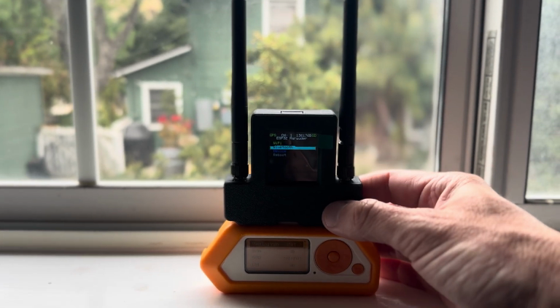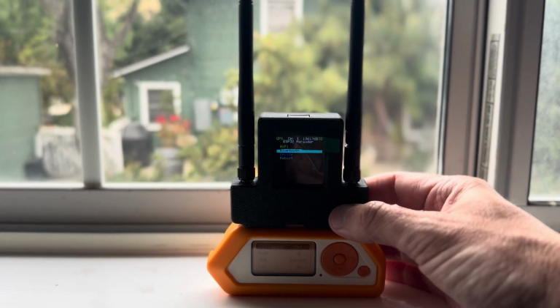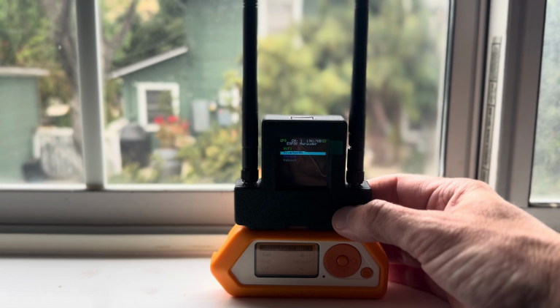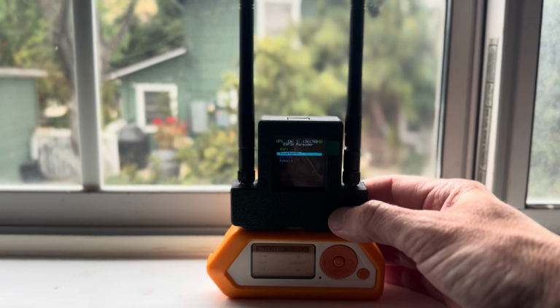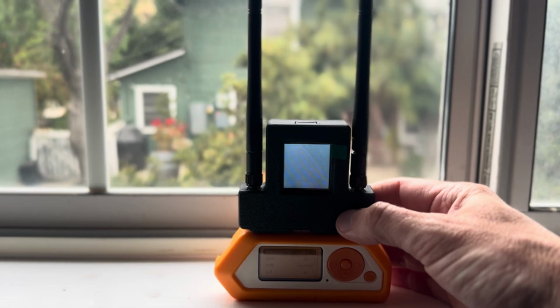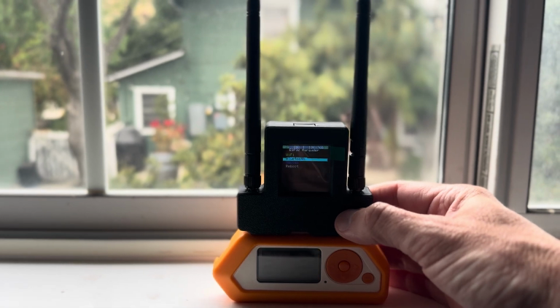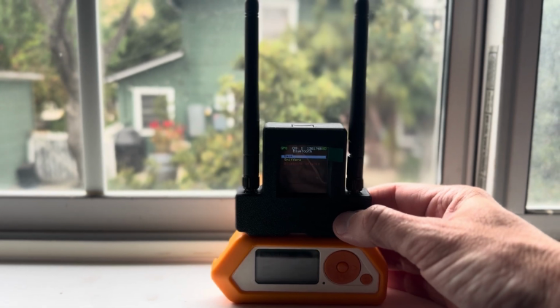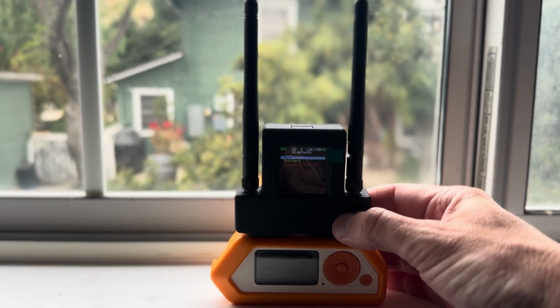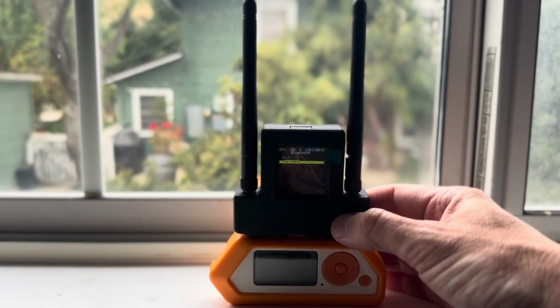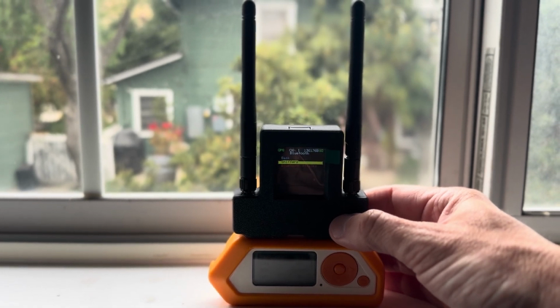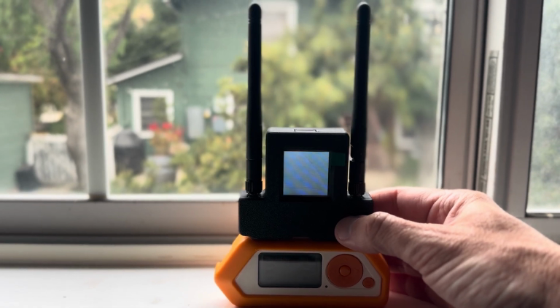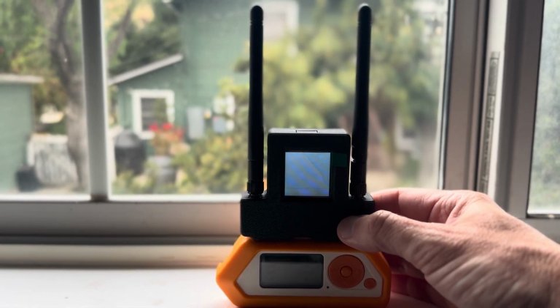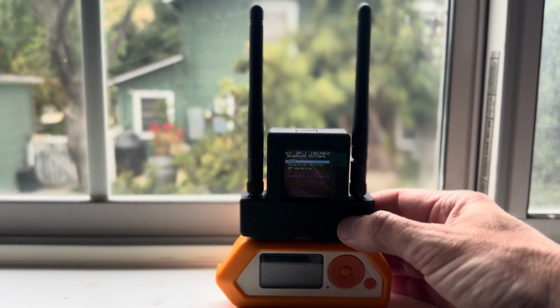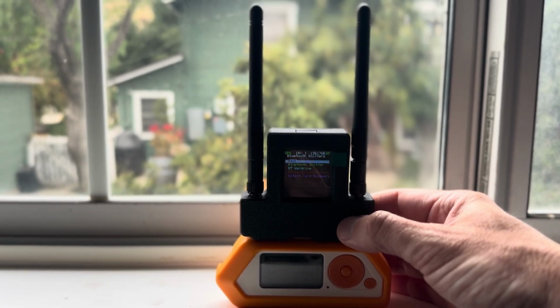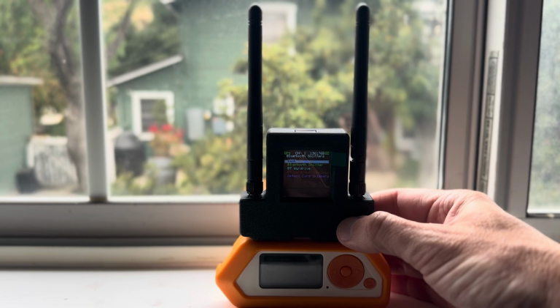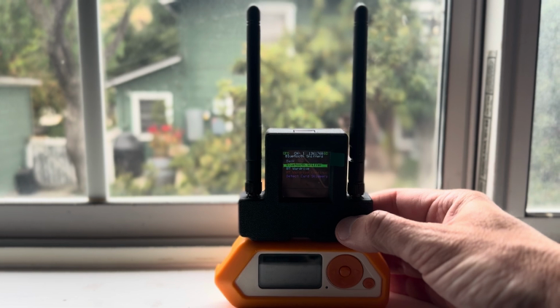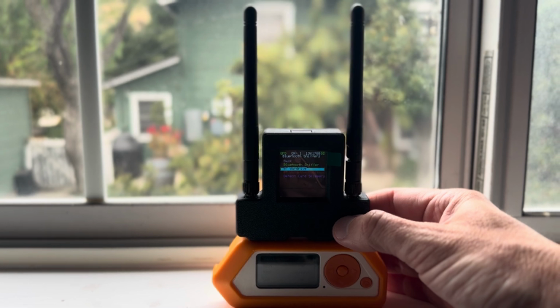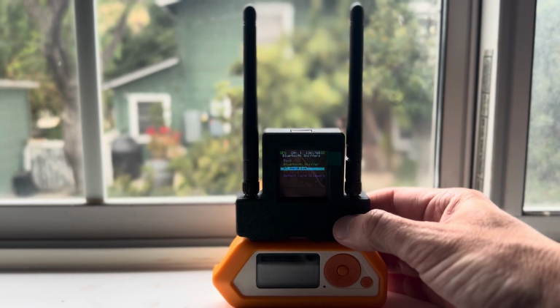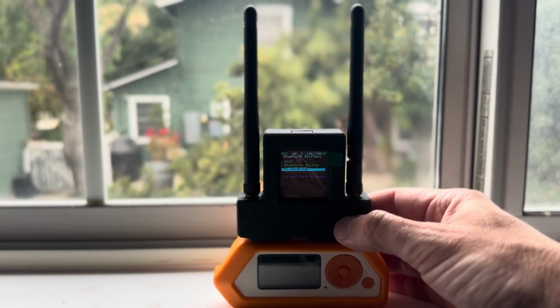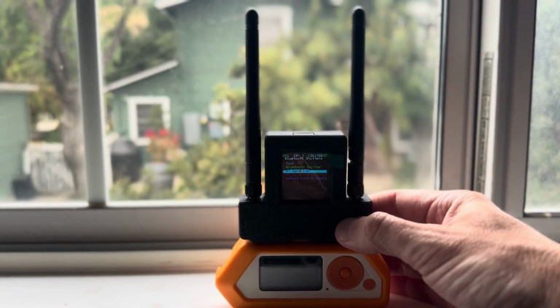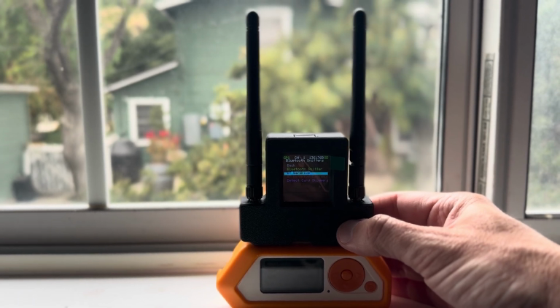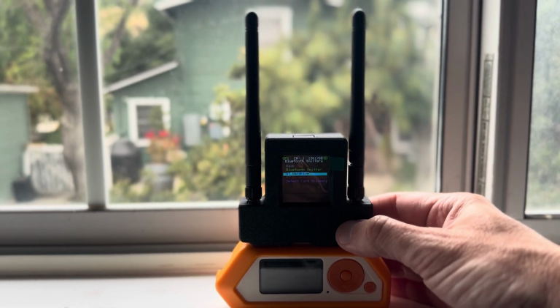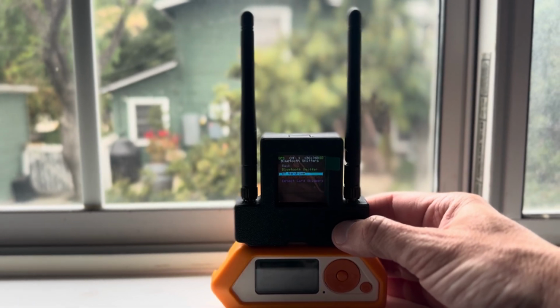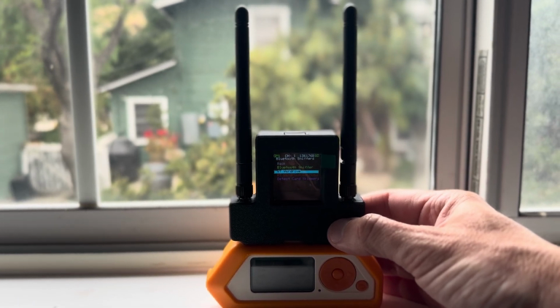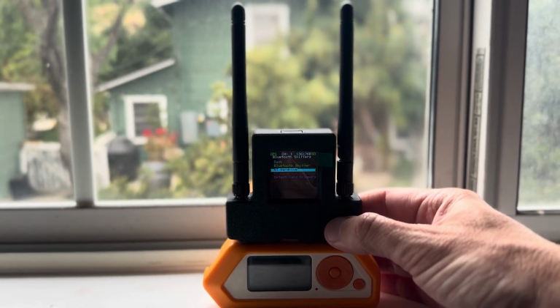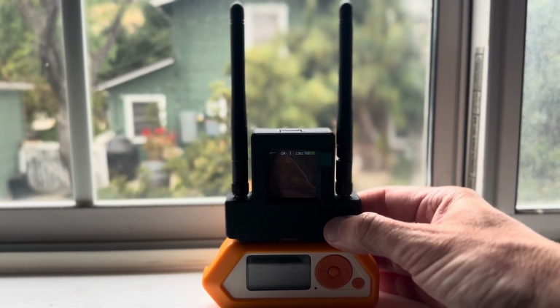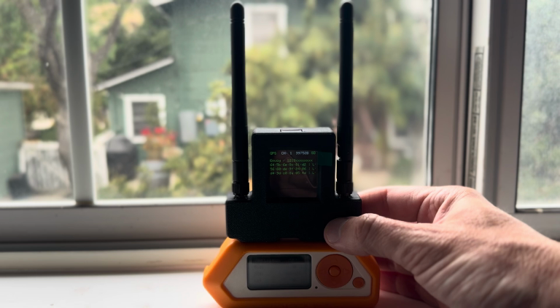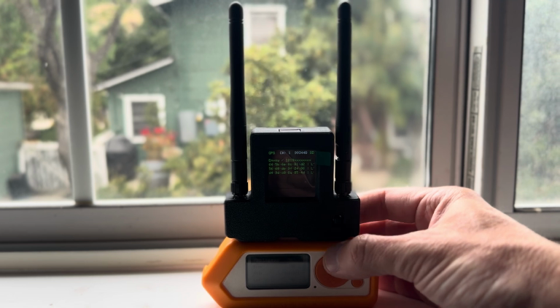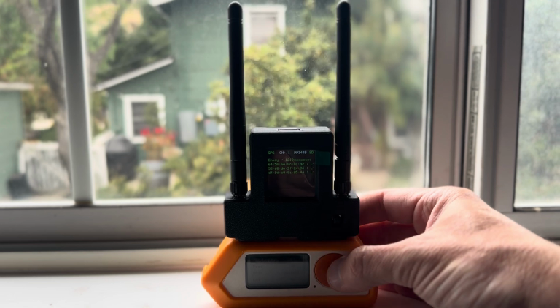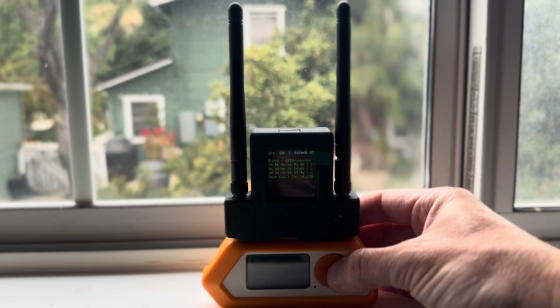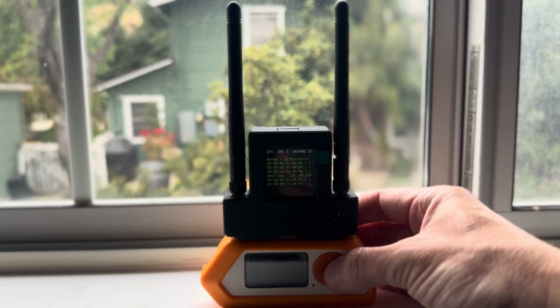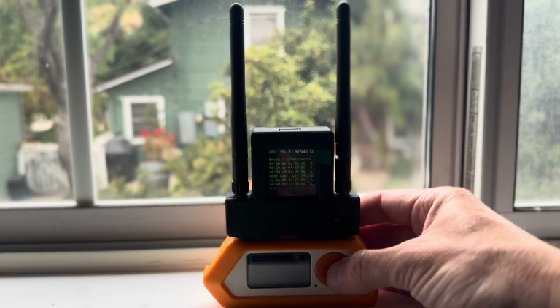I can plot my Bluetooth data using BTWardrive — BluetoothWardrive — and plot my Bluetooth data with location, latitude and longitude.